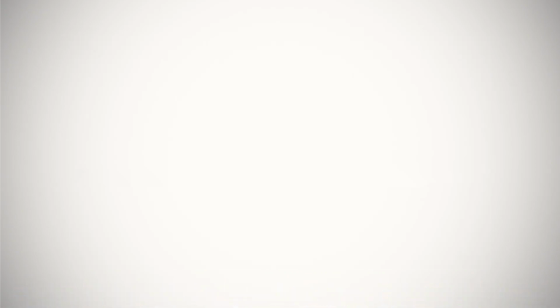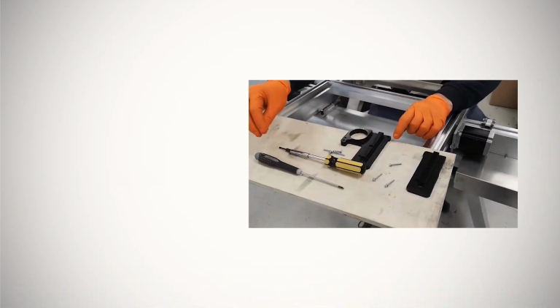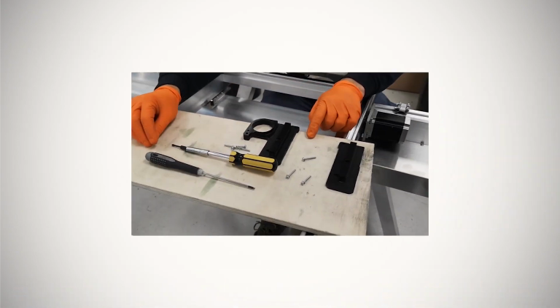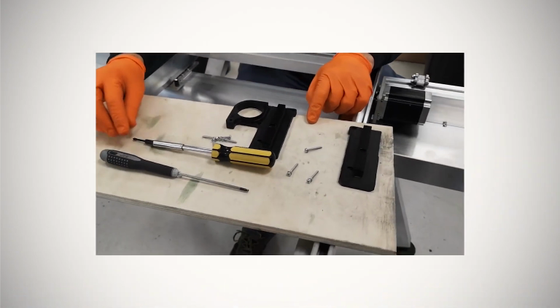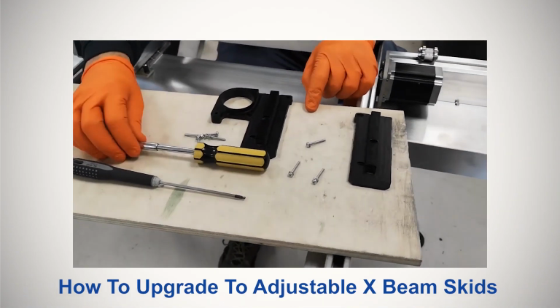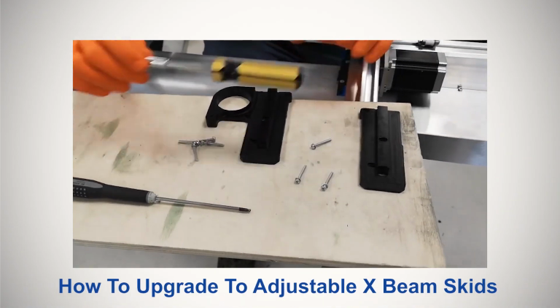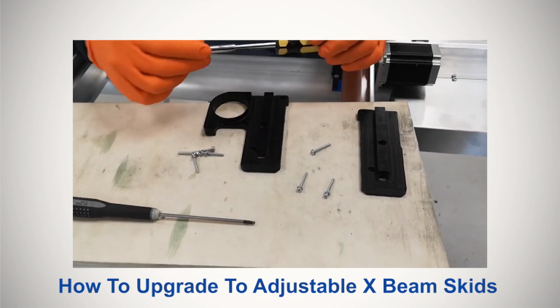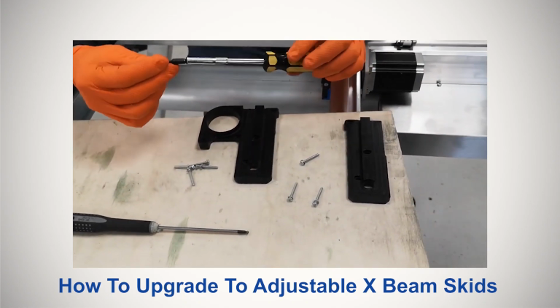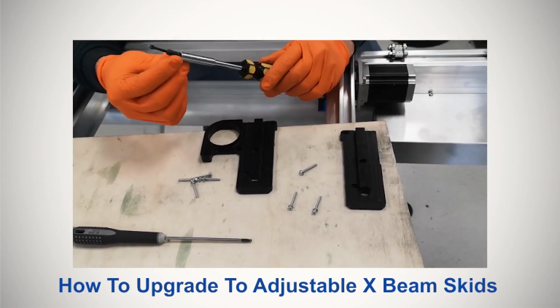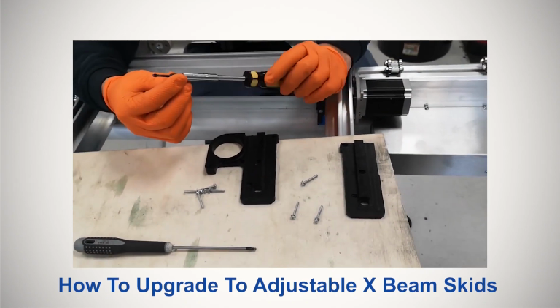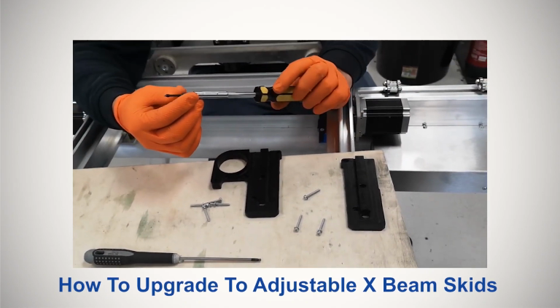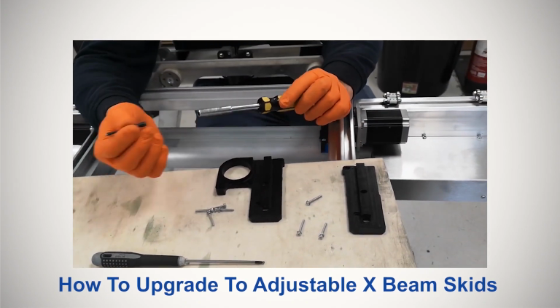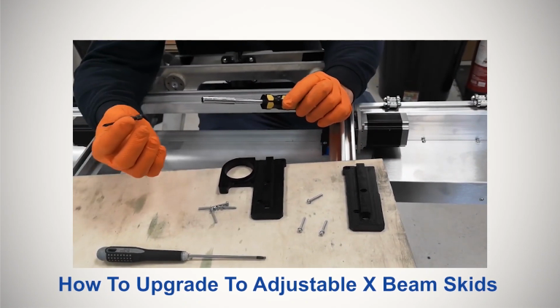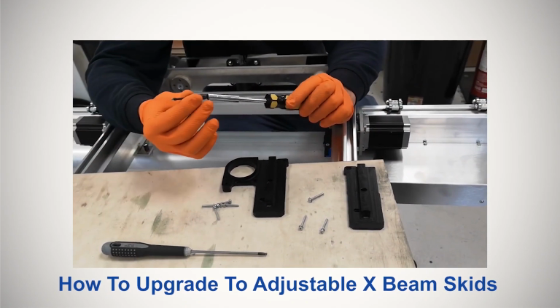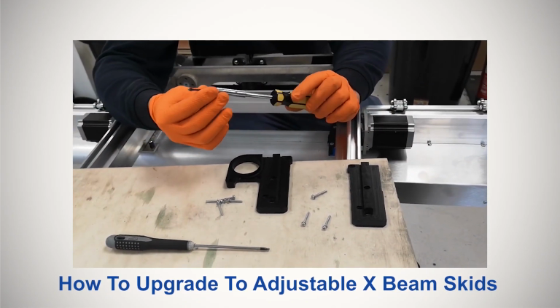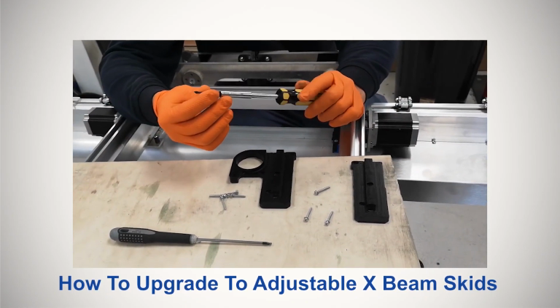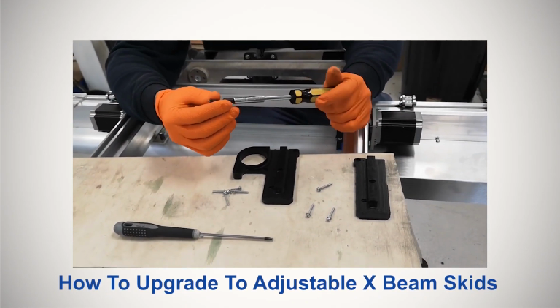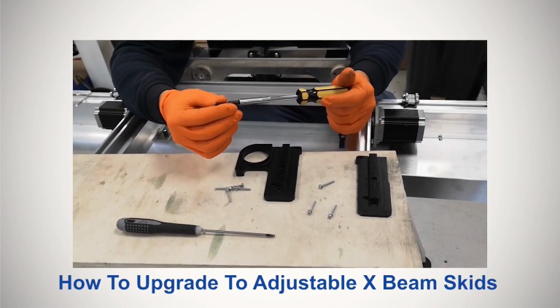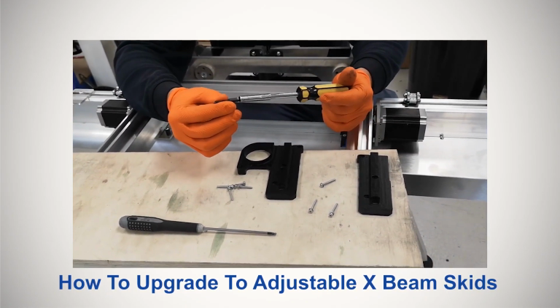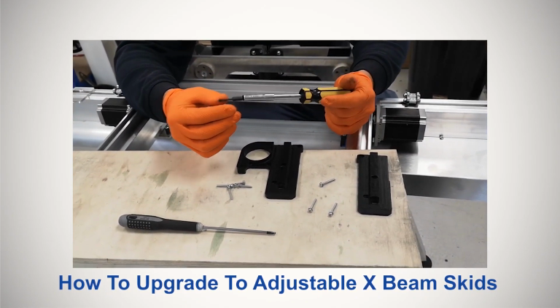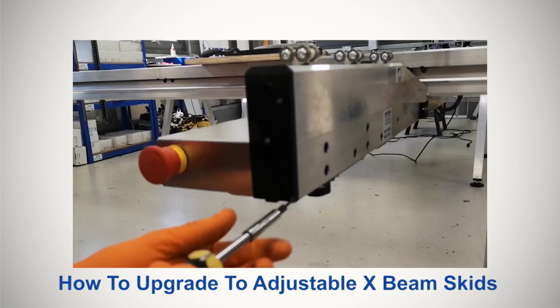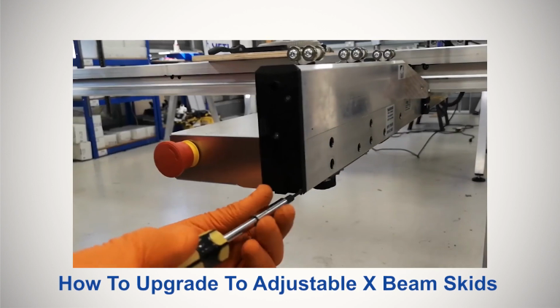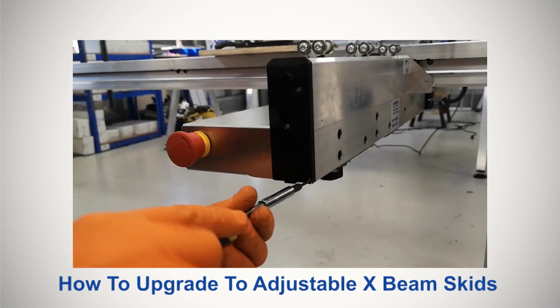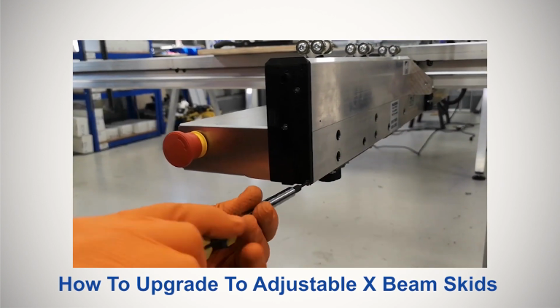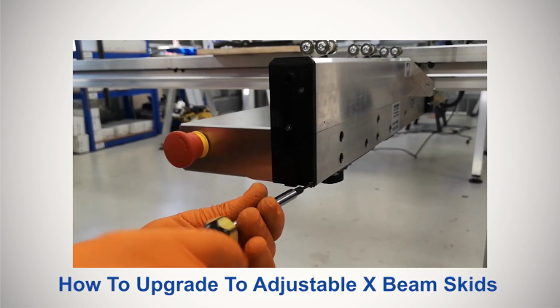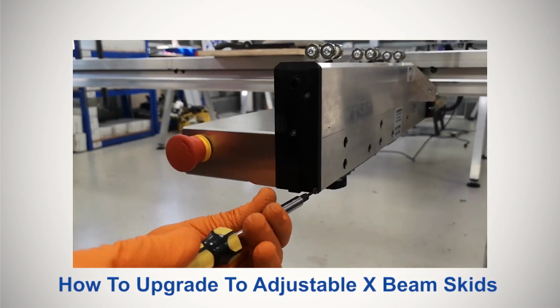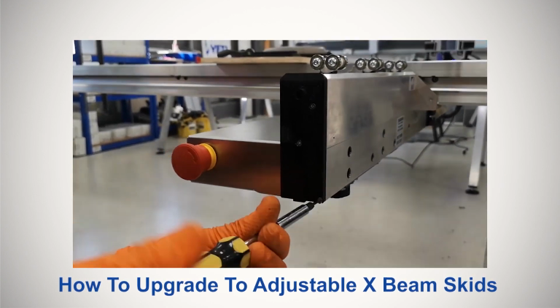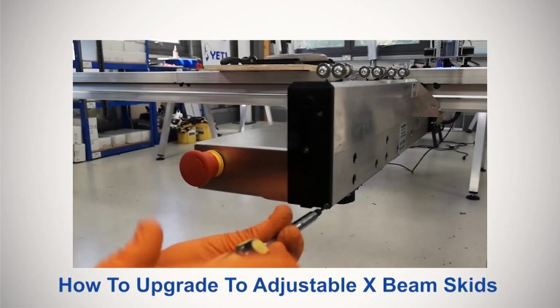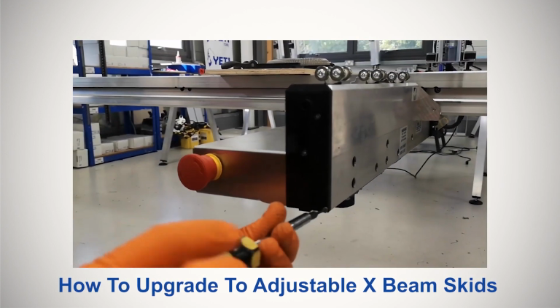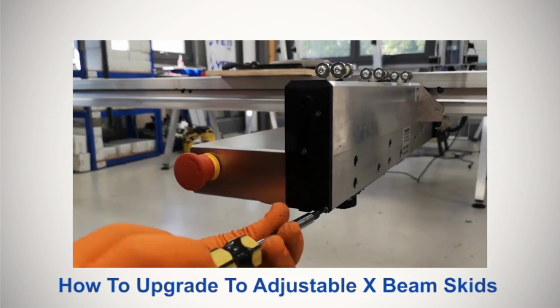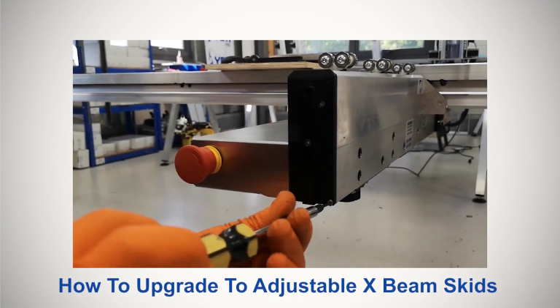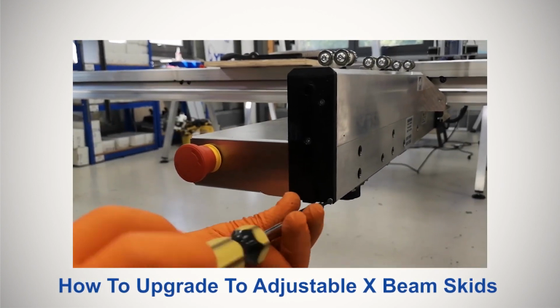This video is for anyone who has purchased a version 1 SmartBench and would like to upgrade their SmartBench by retrofitting our newly designed skid plates. These new skids are adjustable and allow you to square your upper X-beam to the Y-bench.